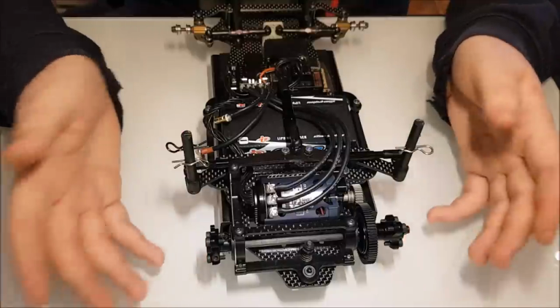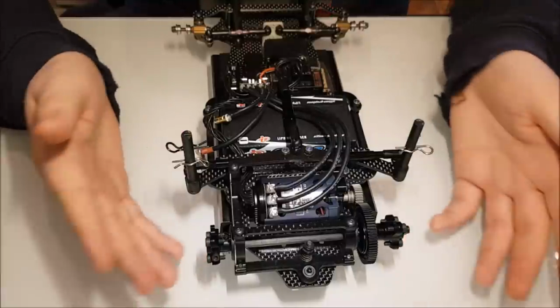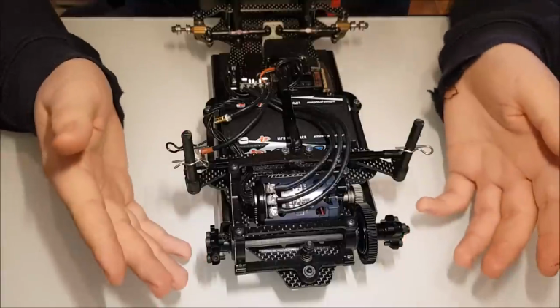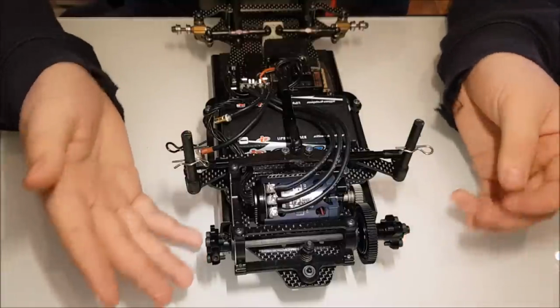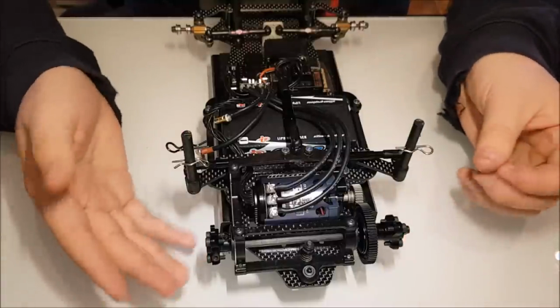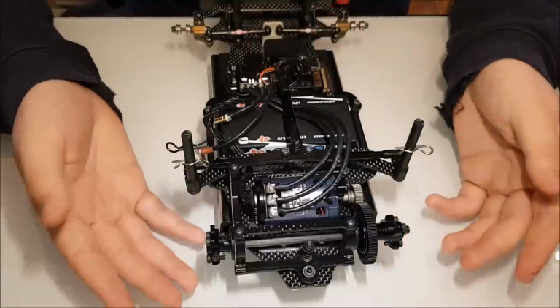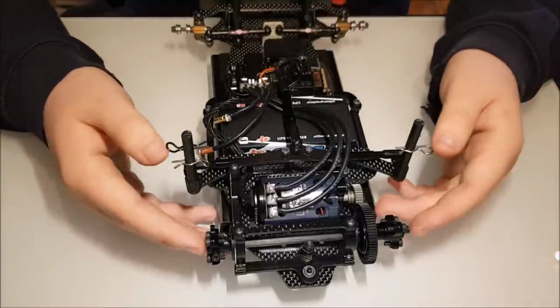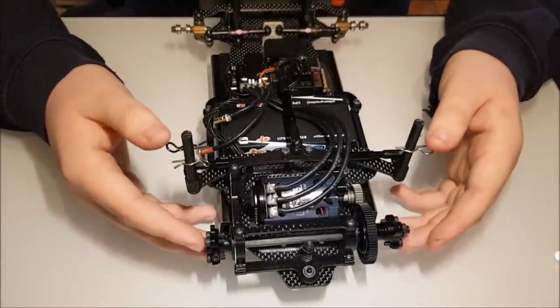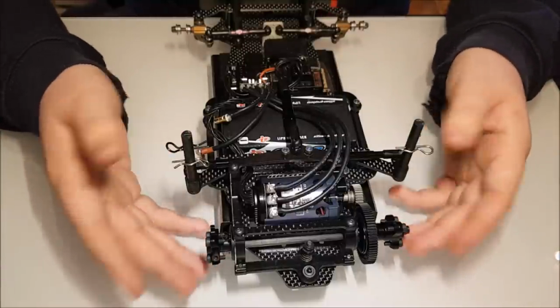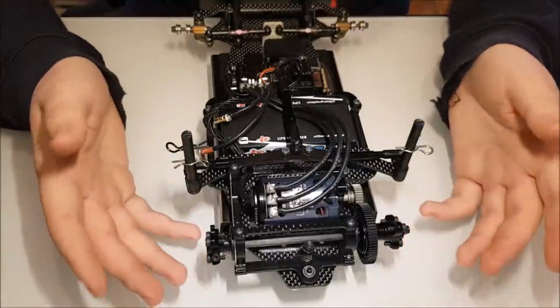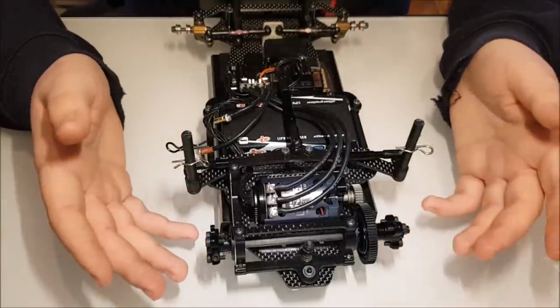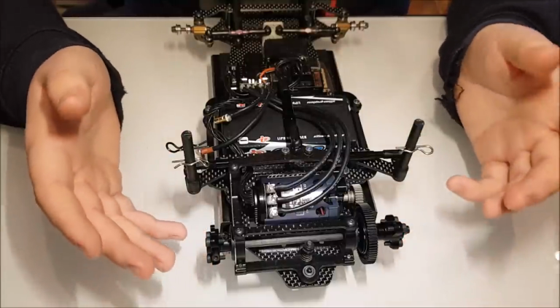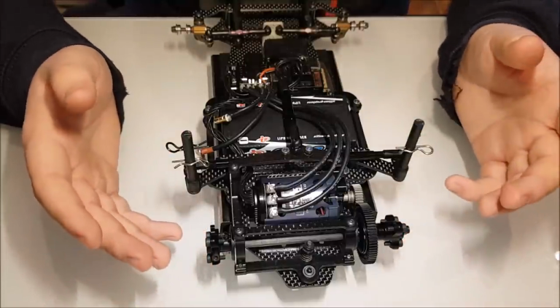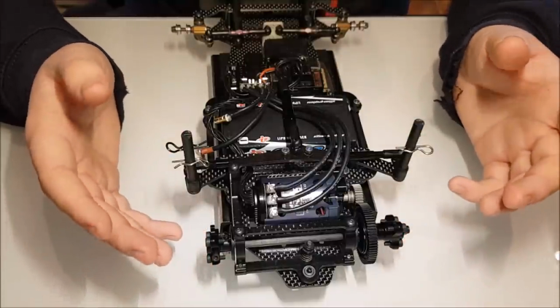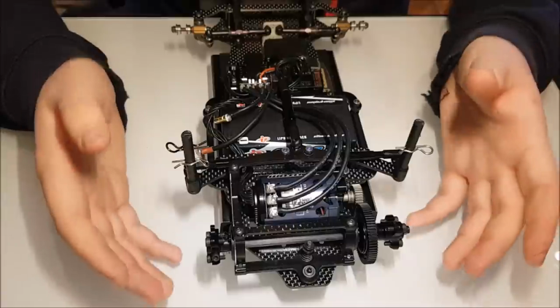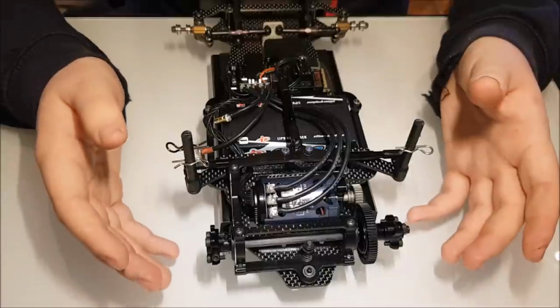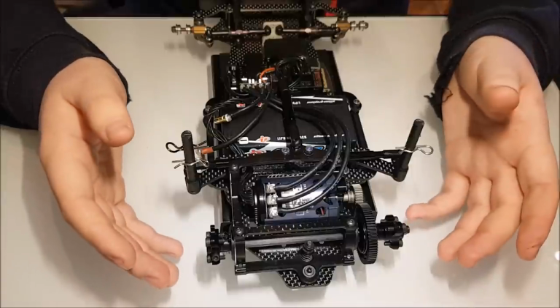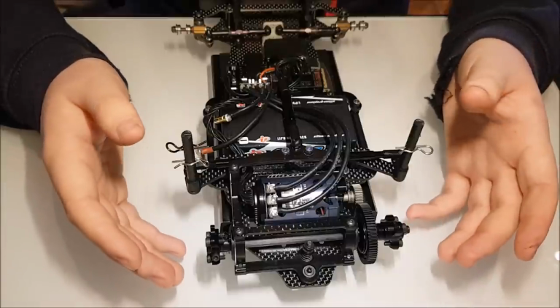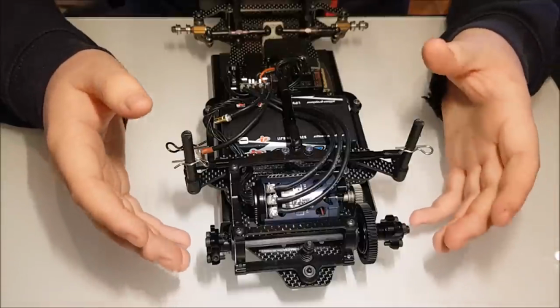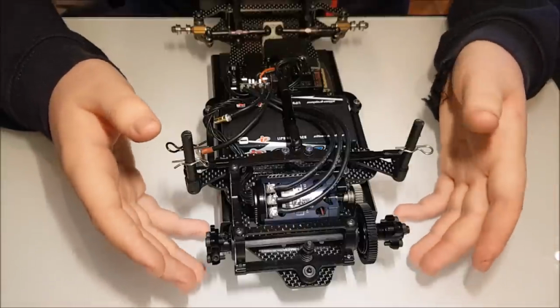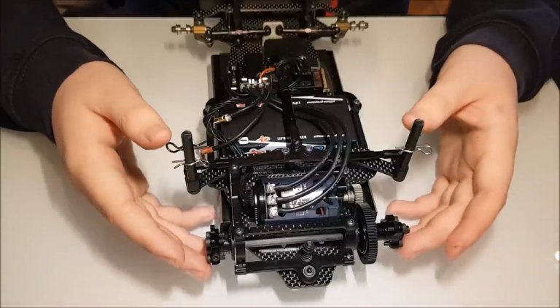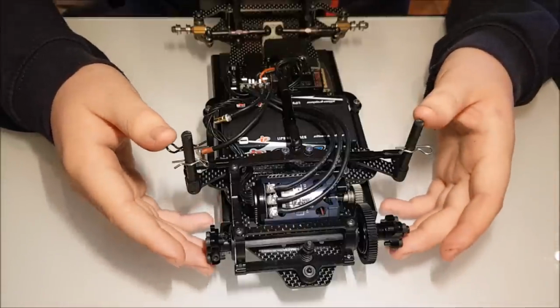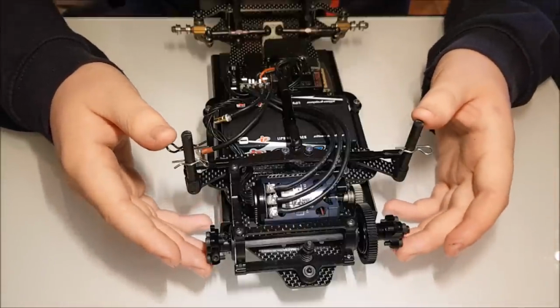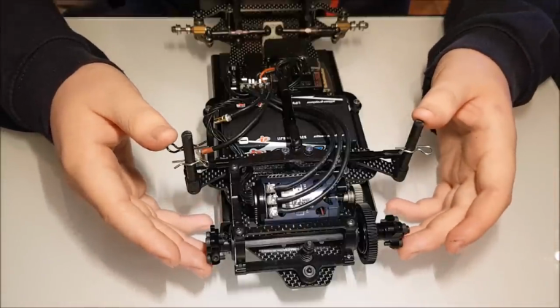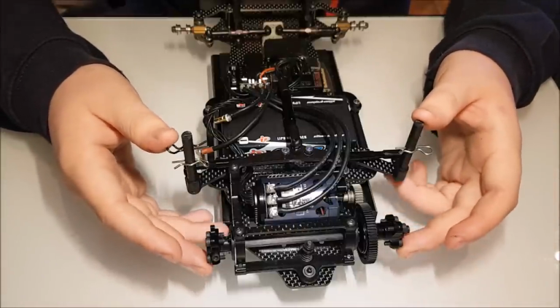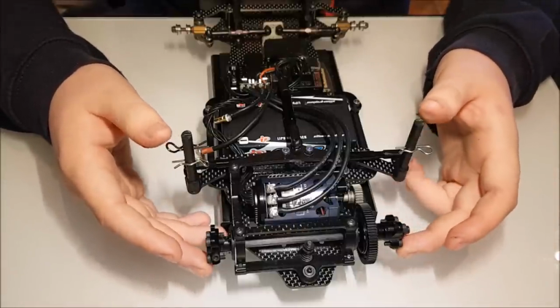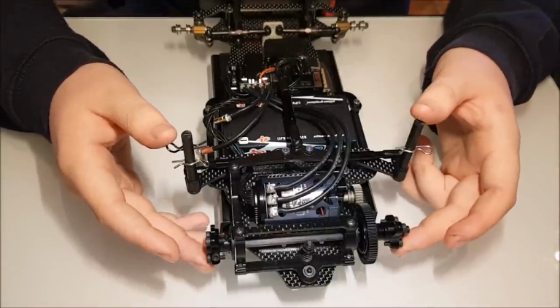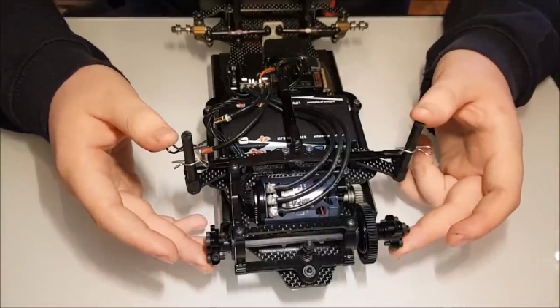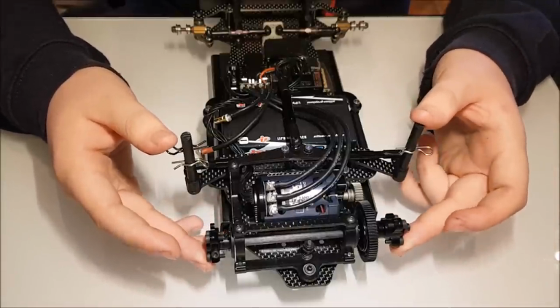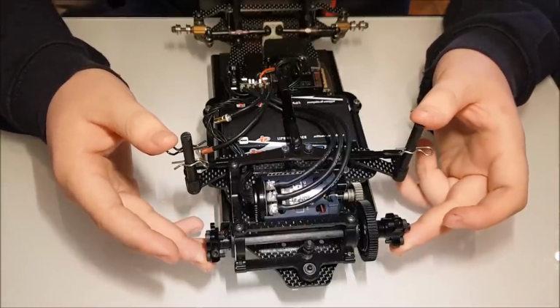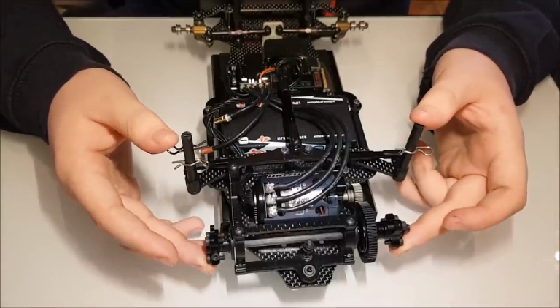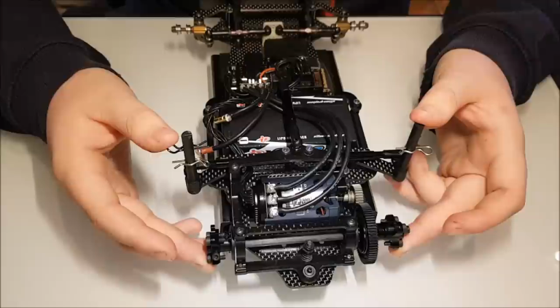The opposite applies too - if you've got the red dot rear on and you're trying to turn into a corner but can't get the car to rotate, it can be beneficial to go to a nickel rear just to get a little bit more steering.